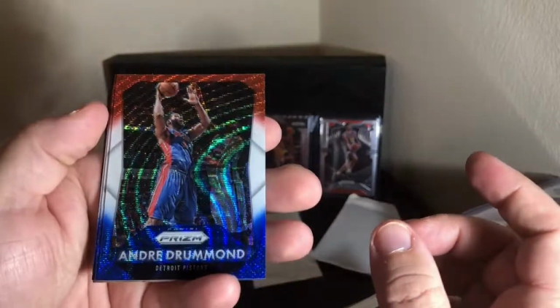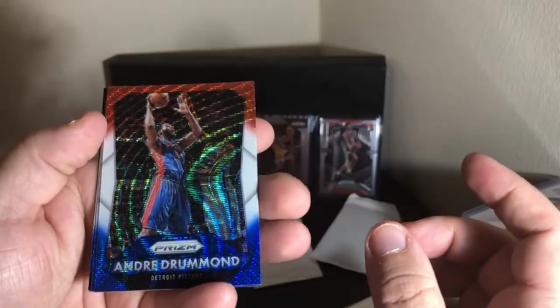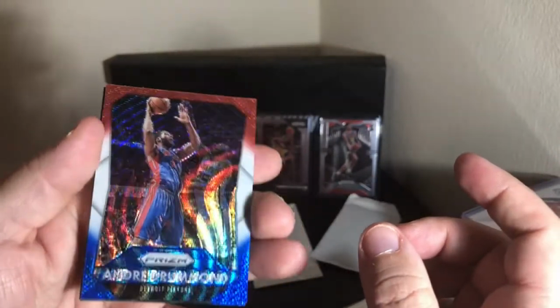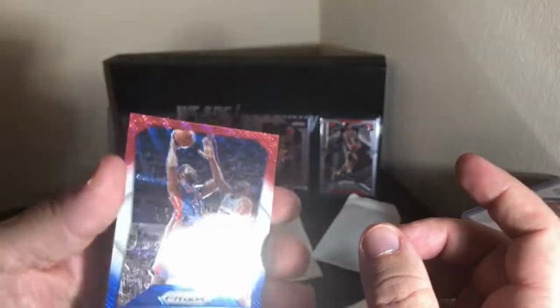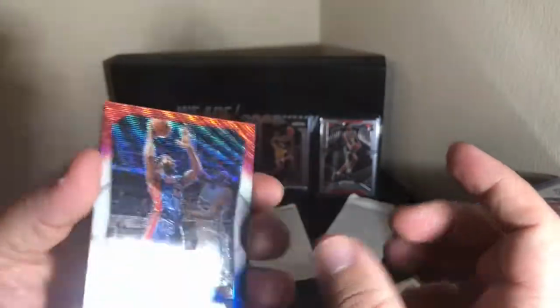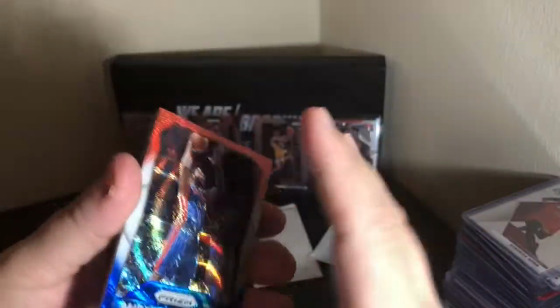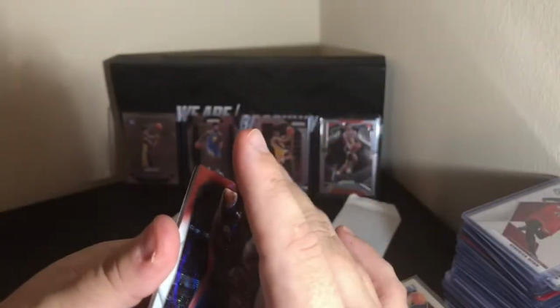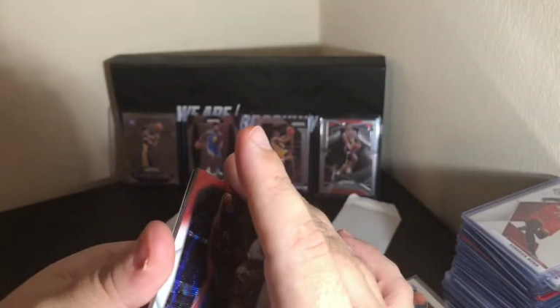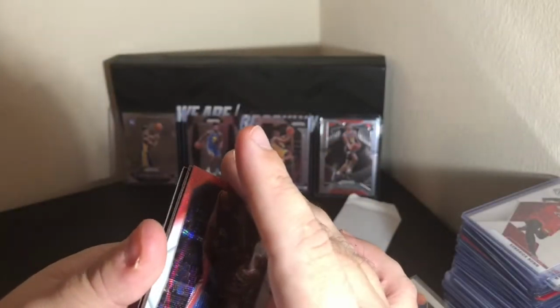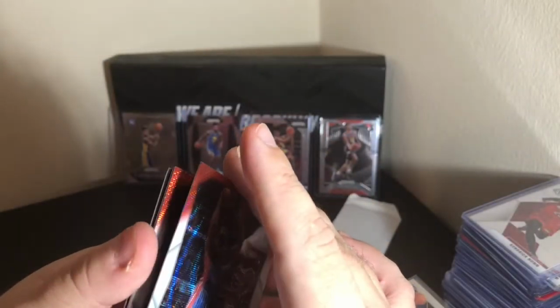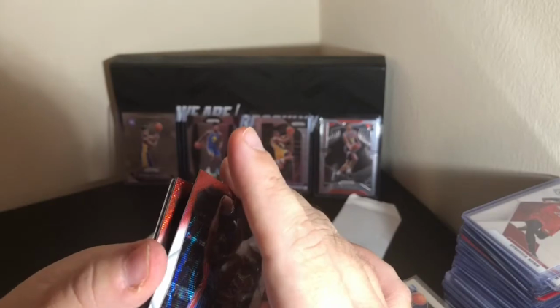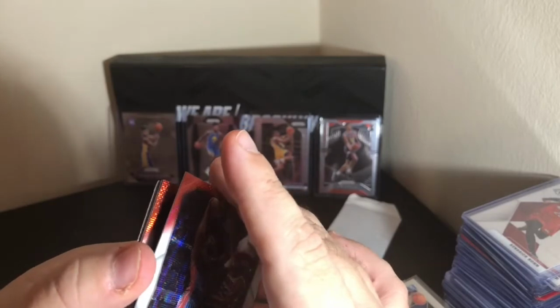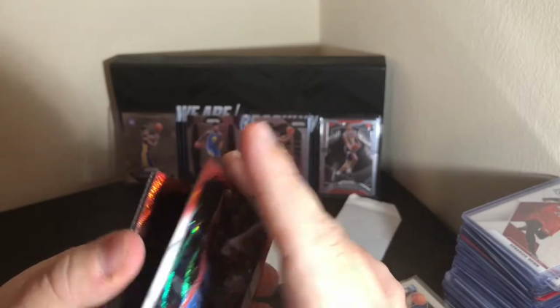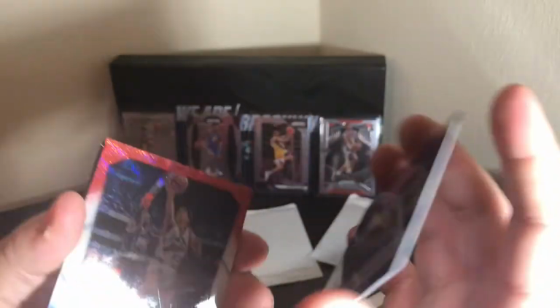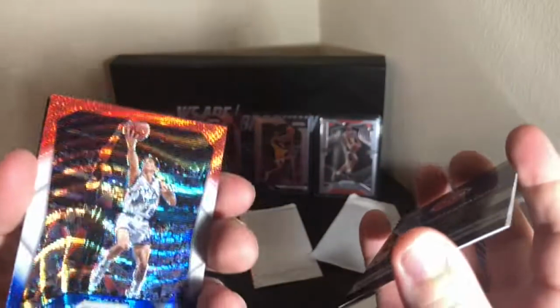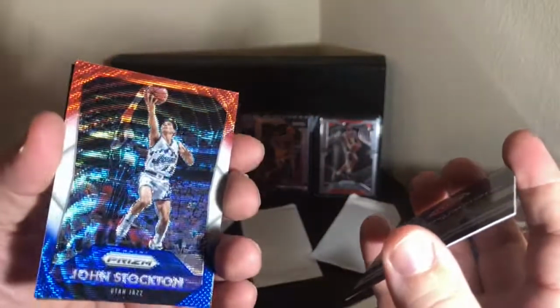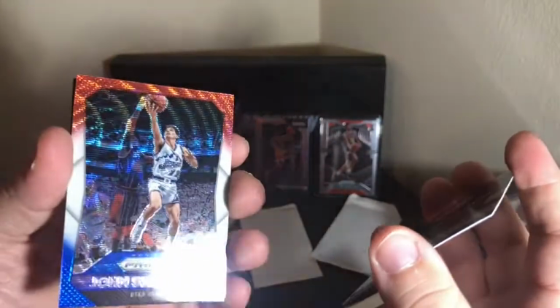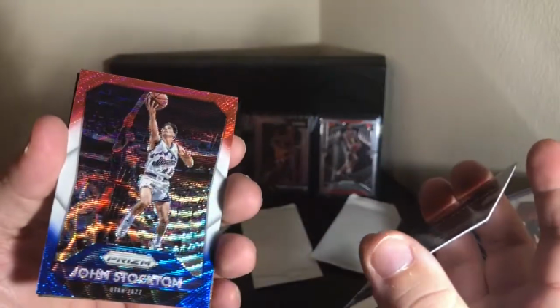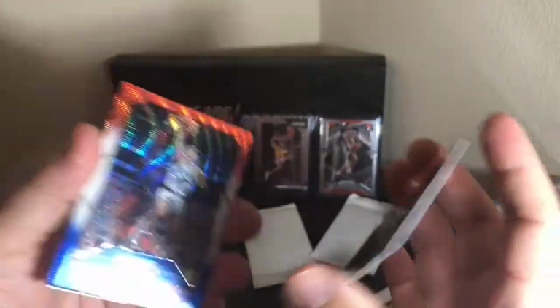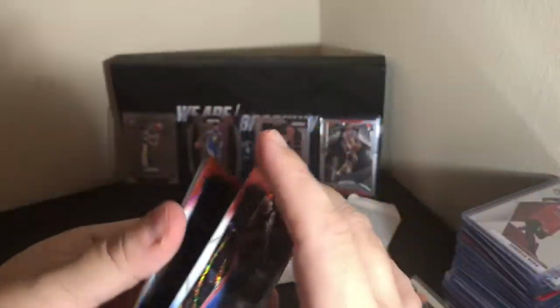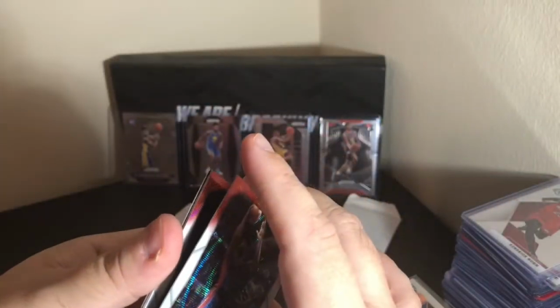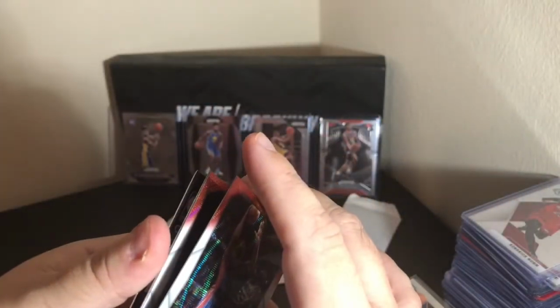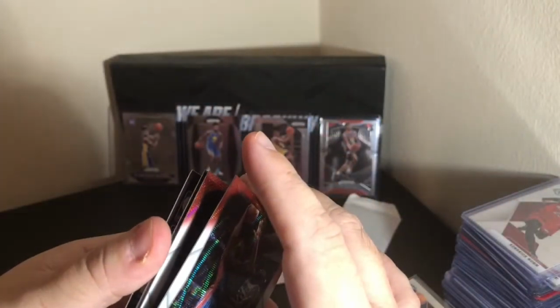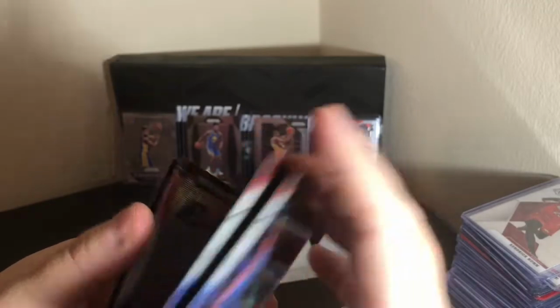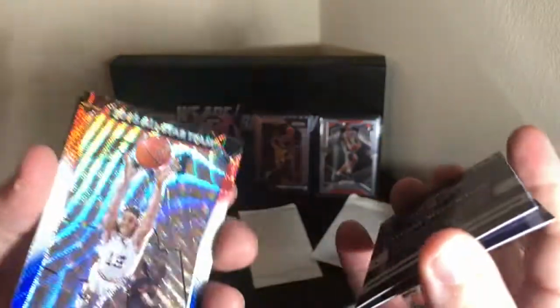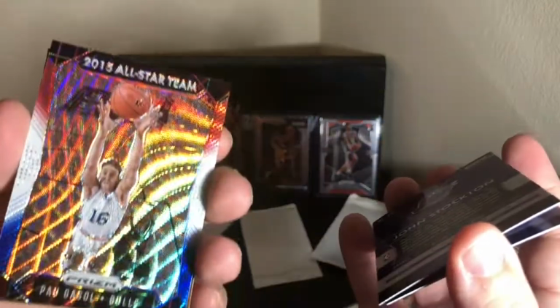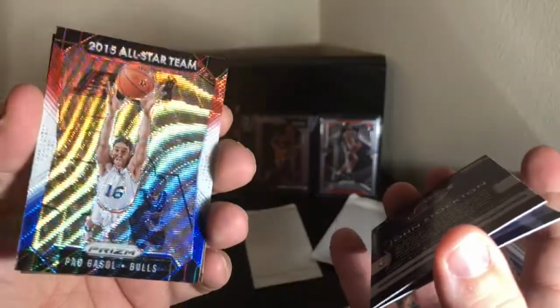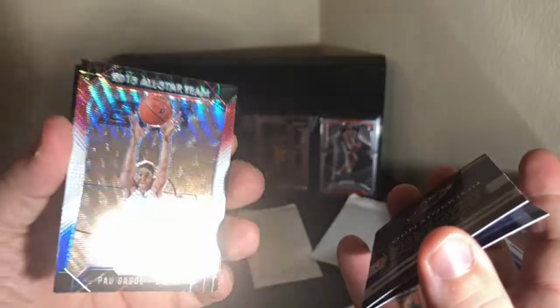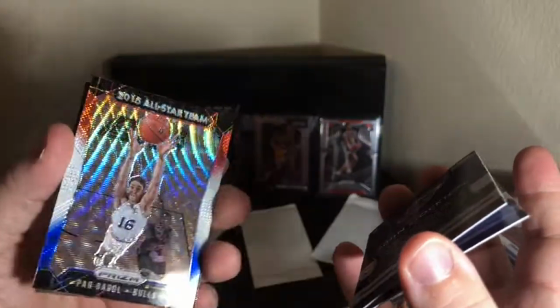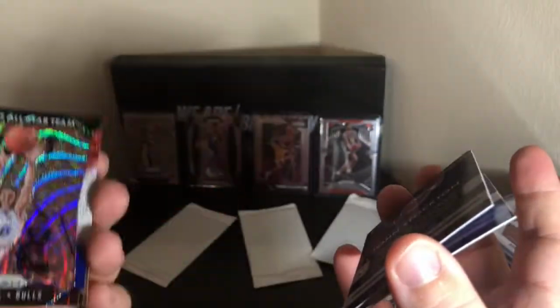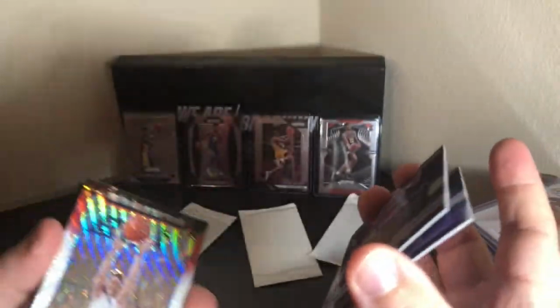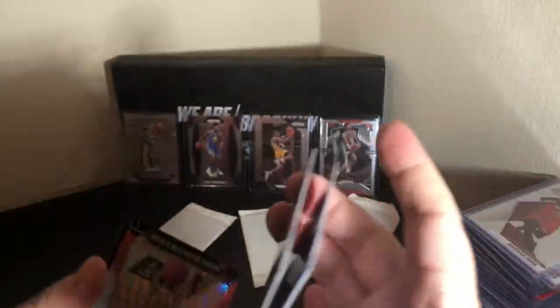Red, white, and blue from 15/16. We've got Andre Drummond, John Stockton, and Pau Gasol. So D'Lo stays.